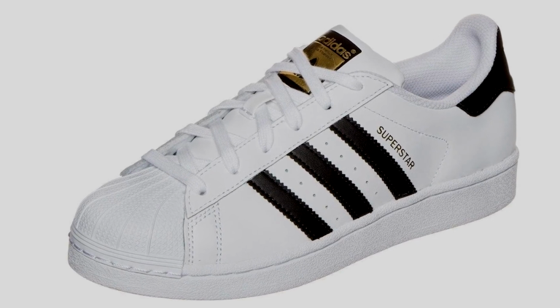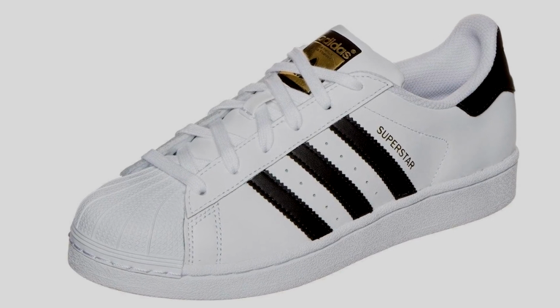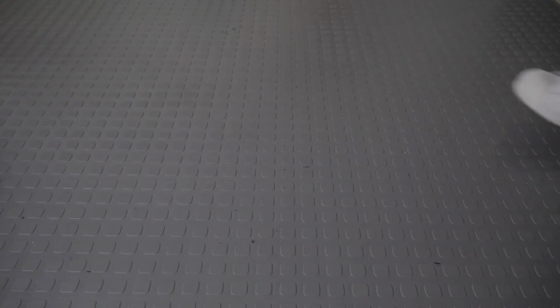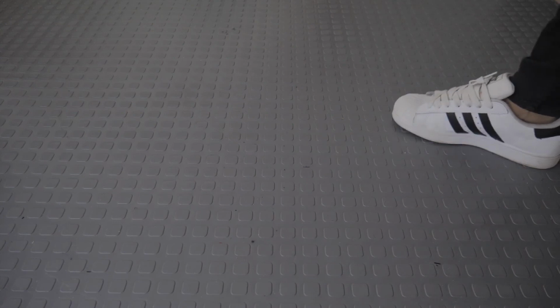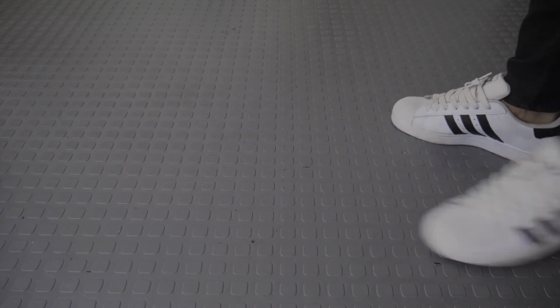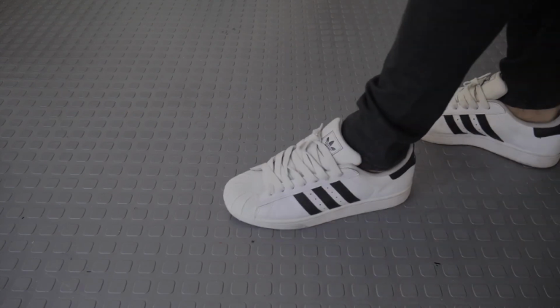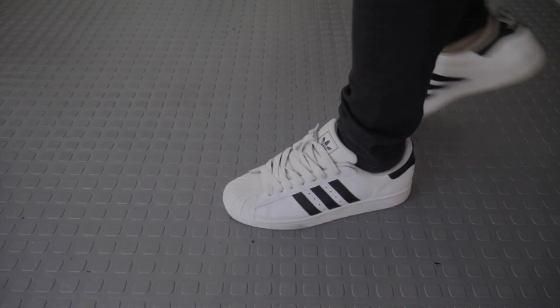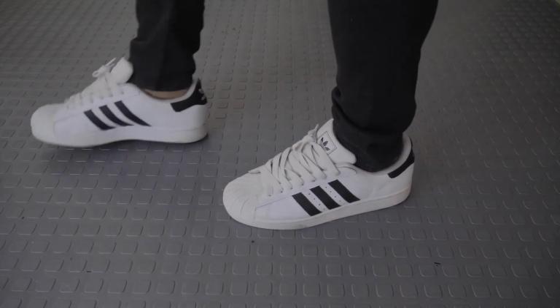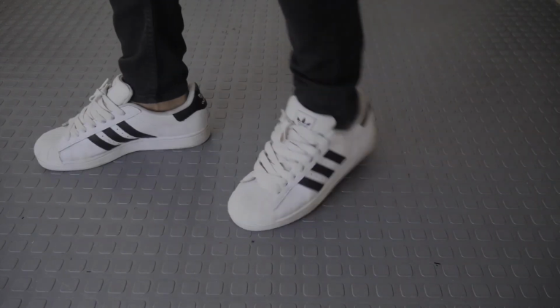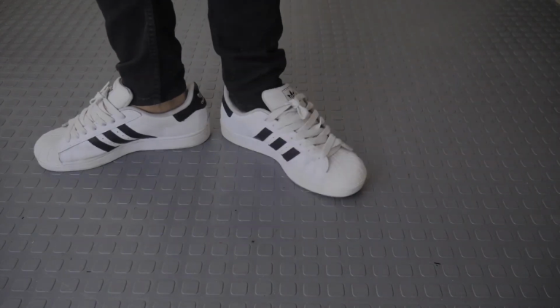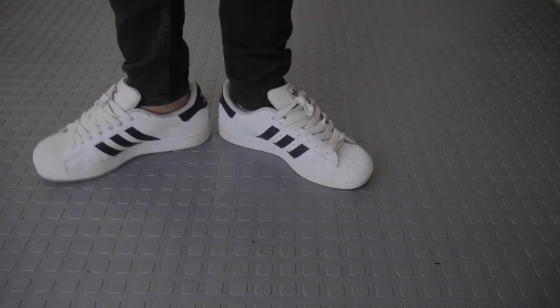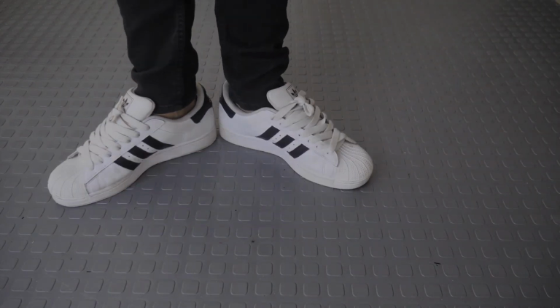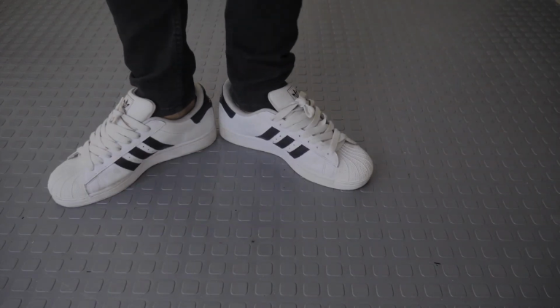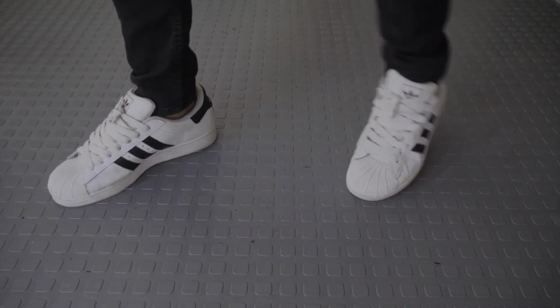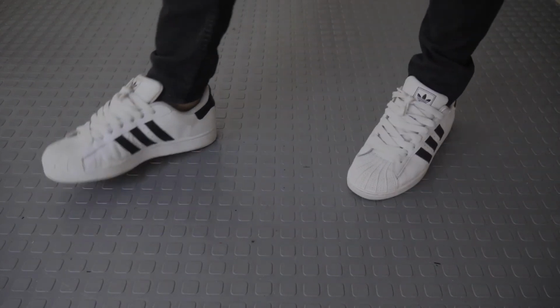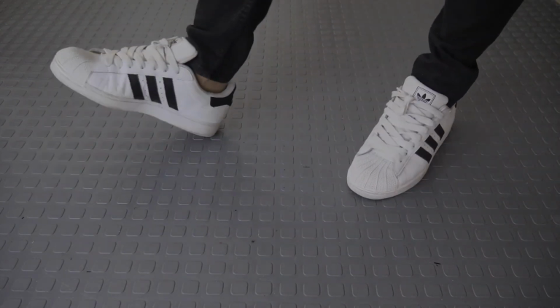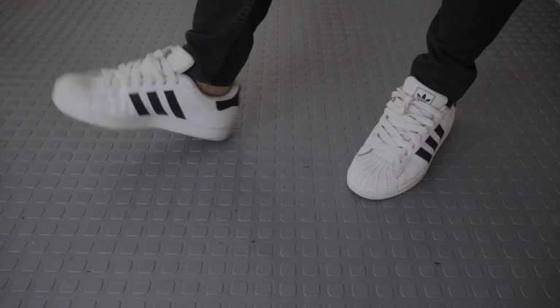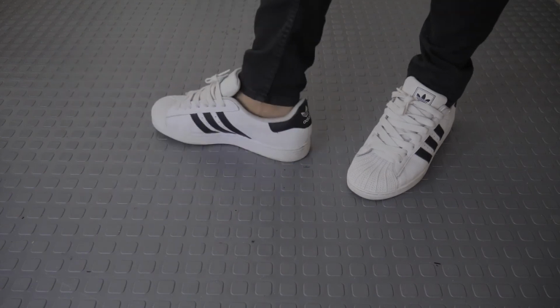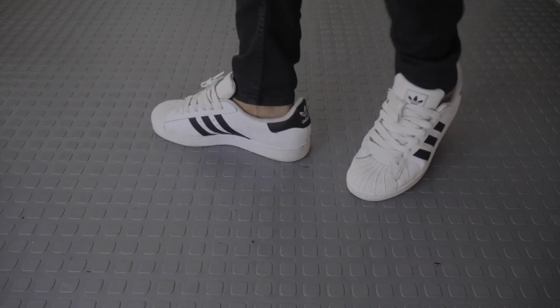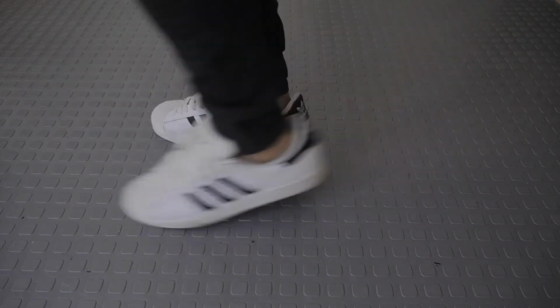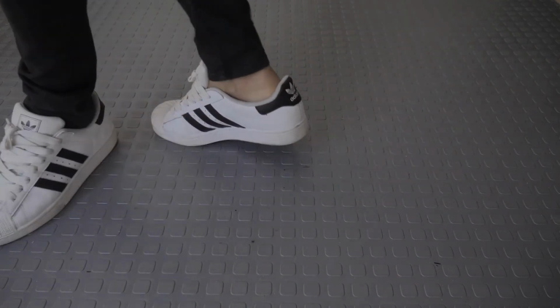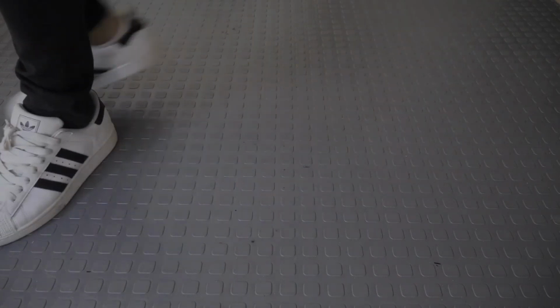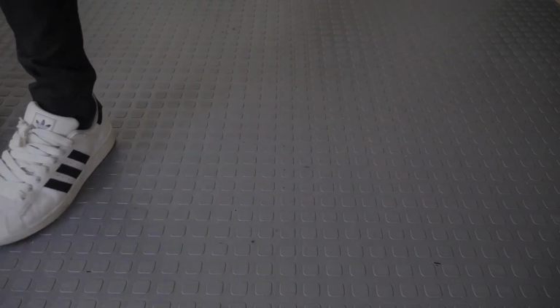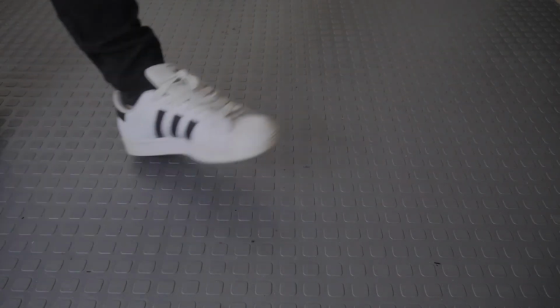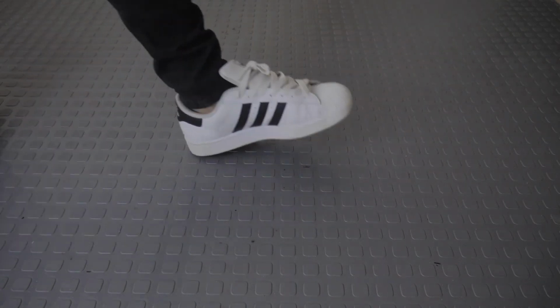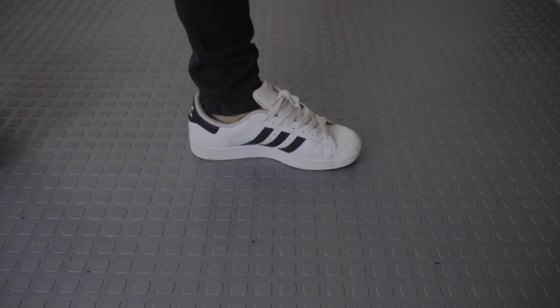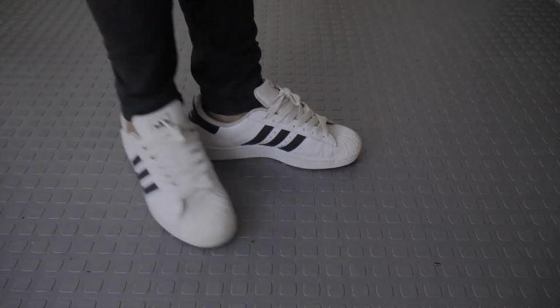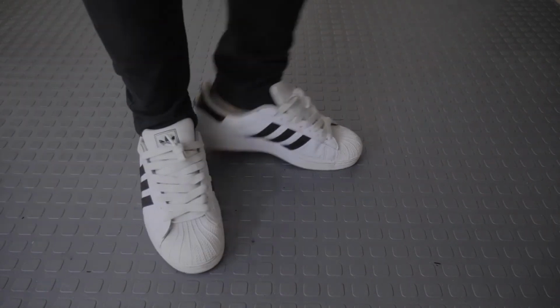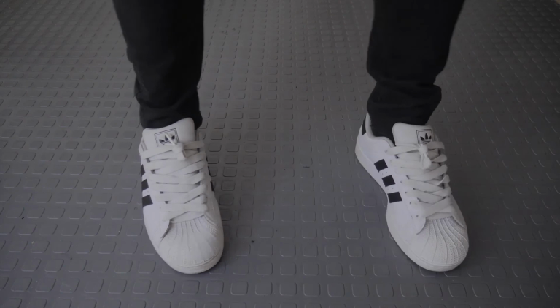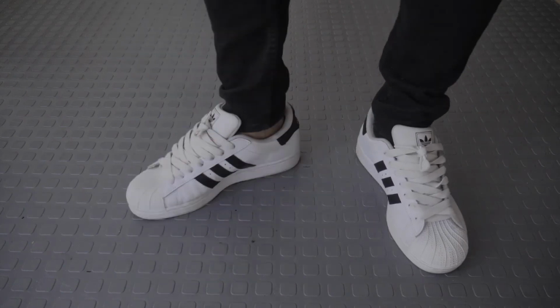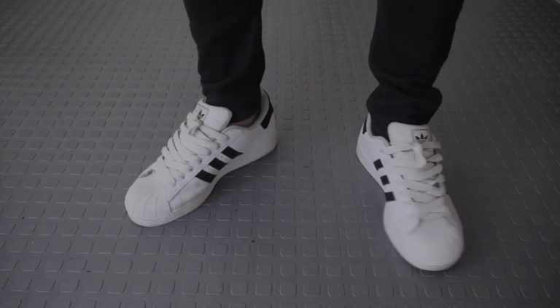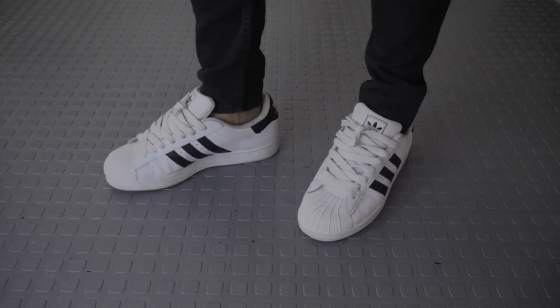In 1969, the Adidas Superstar made waves as the first low-cut leather basketball sneaker. It also earned the nickname 'Shell Toe' because of the distinctive shape of the shoe's toe area.